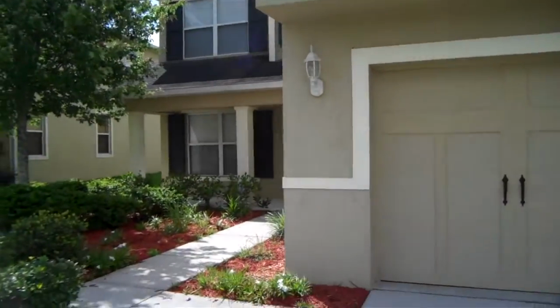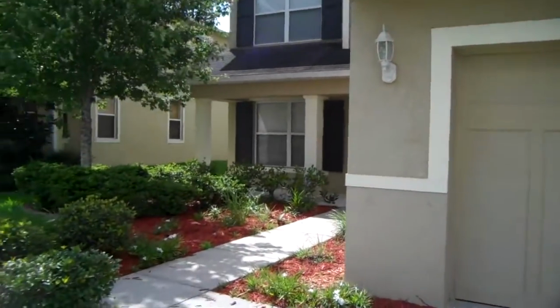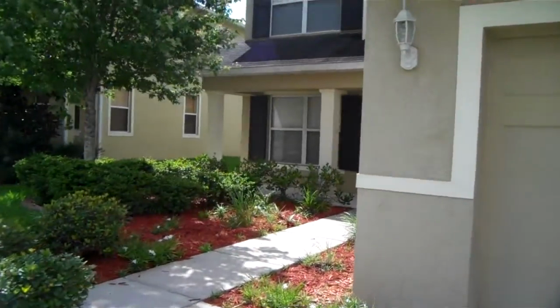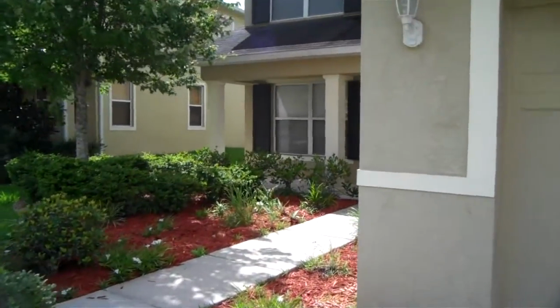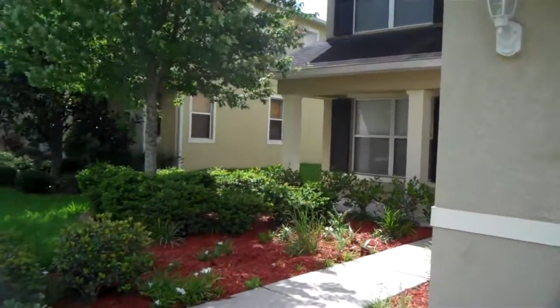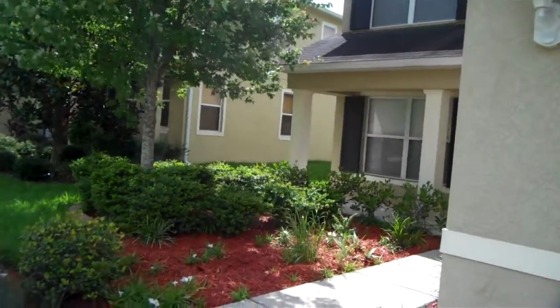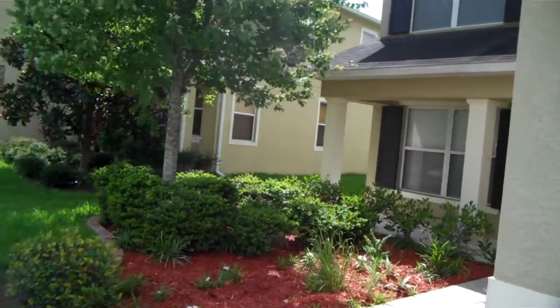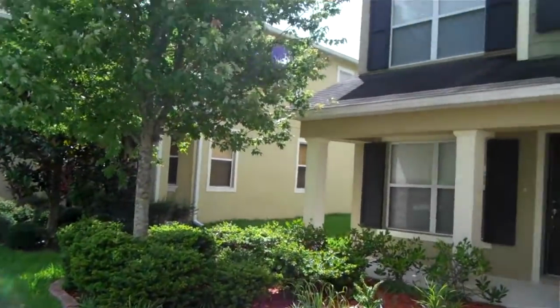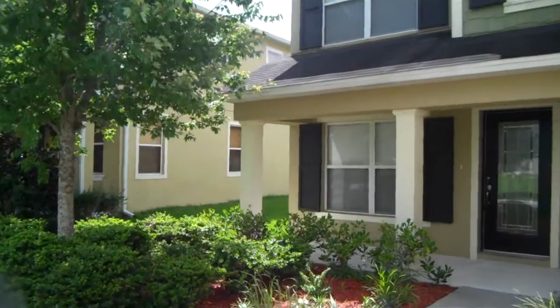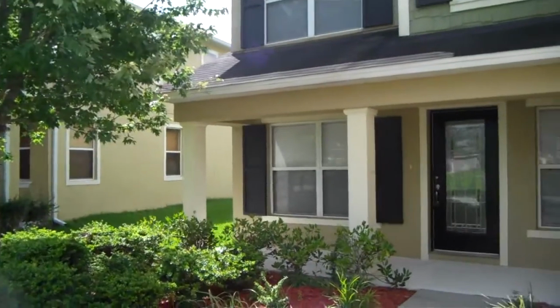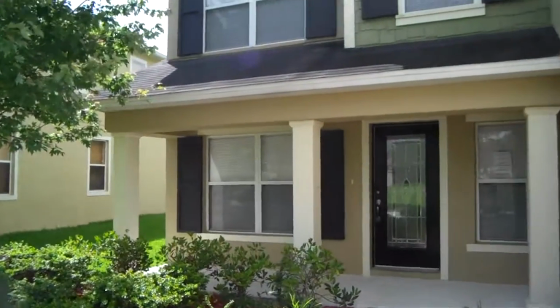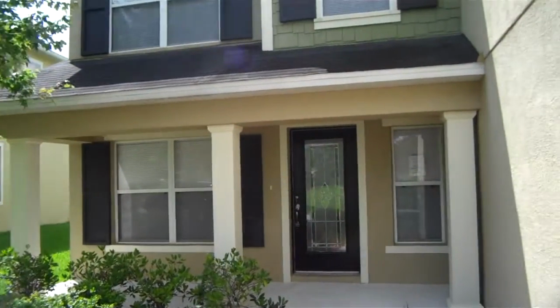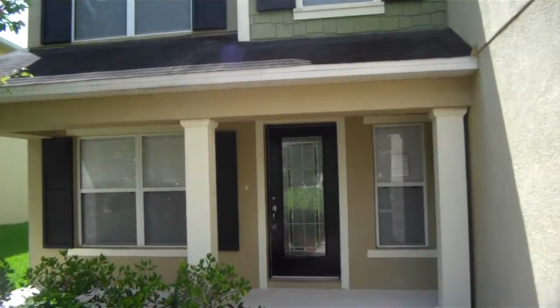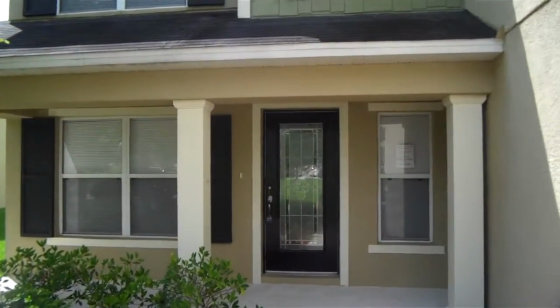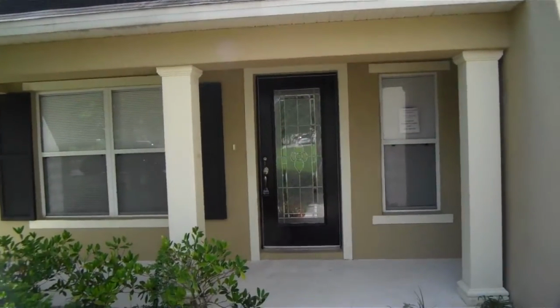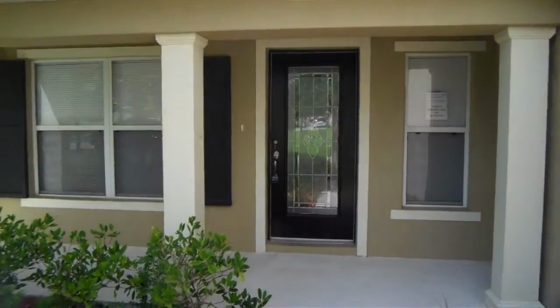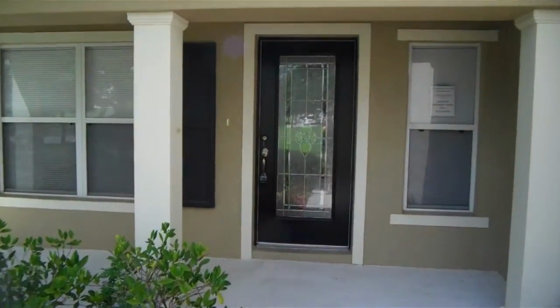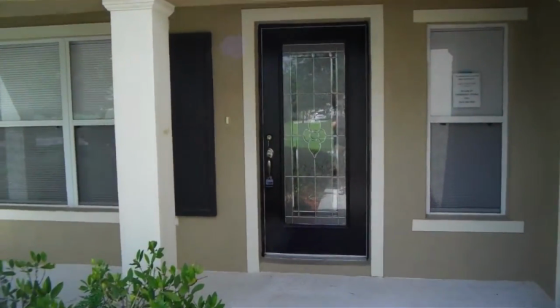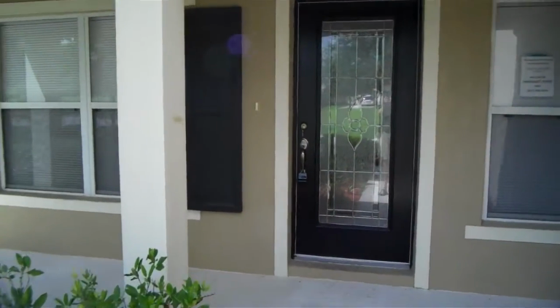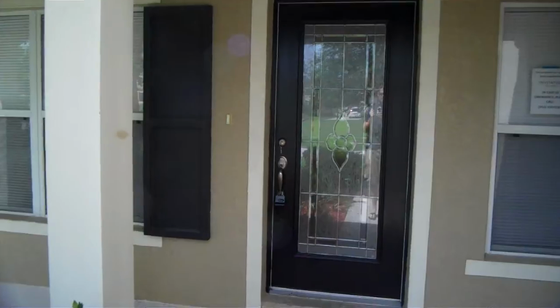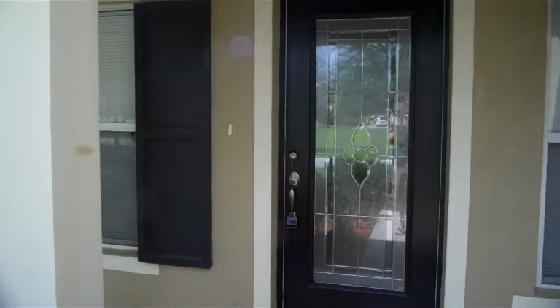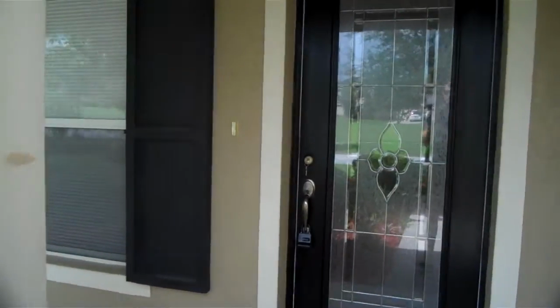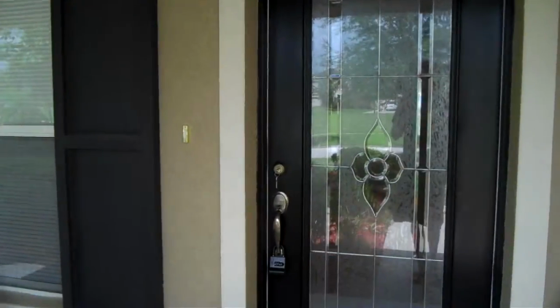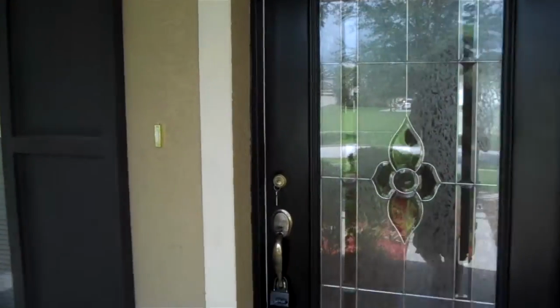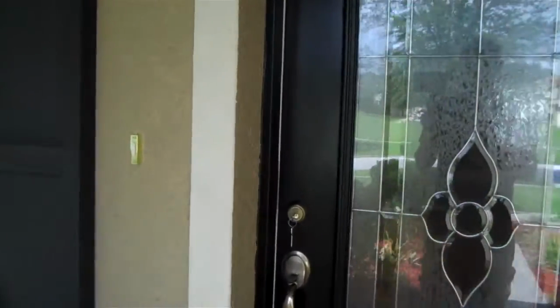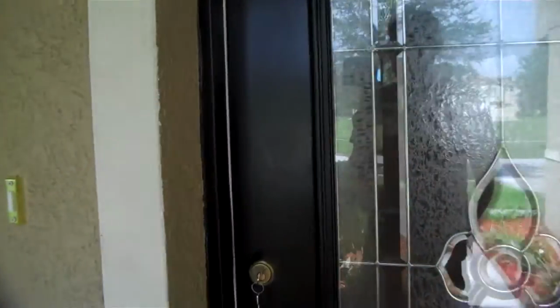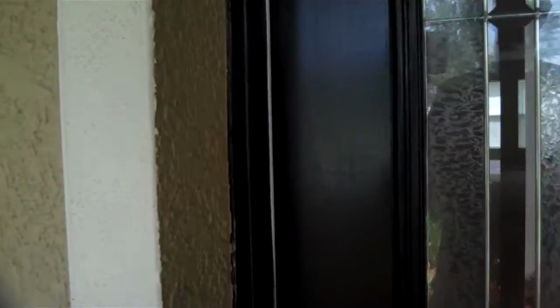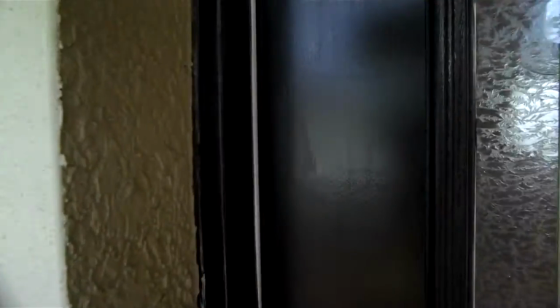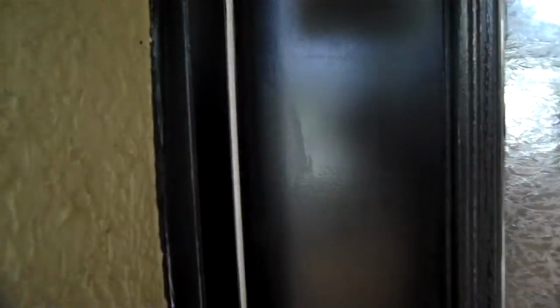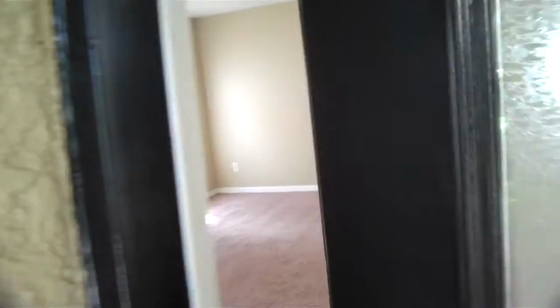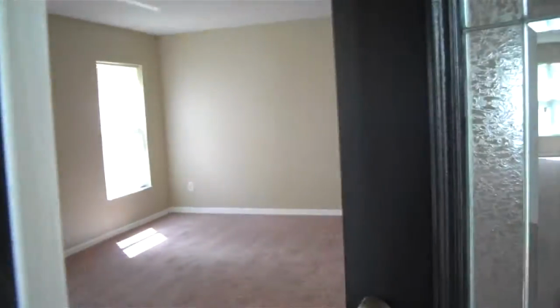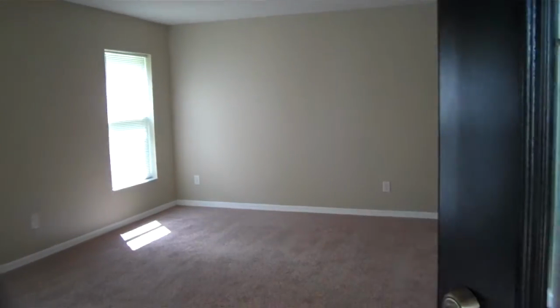It is a two-story house, right around 3,600 square feet. It's a four-bedroom, two-and-a-half bath. Lots of cool stuff in here.